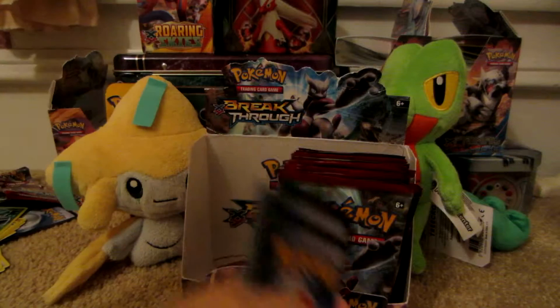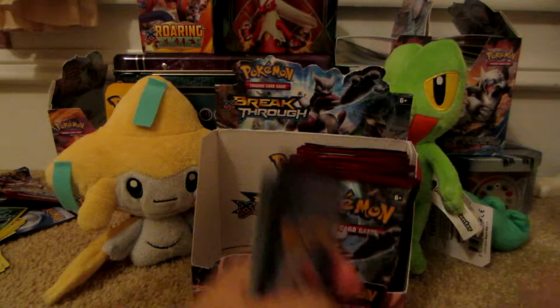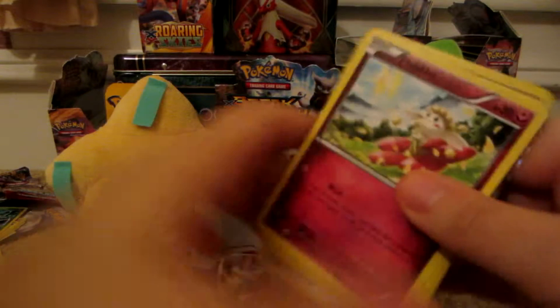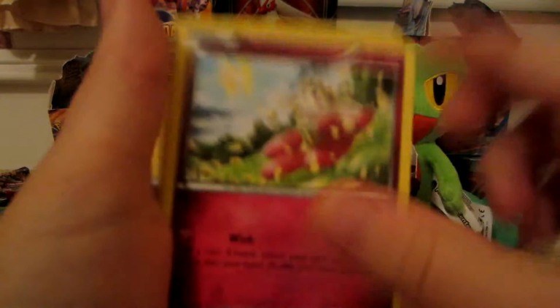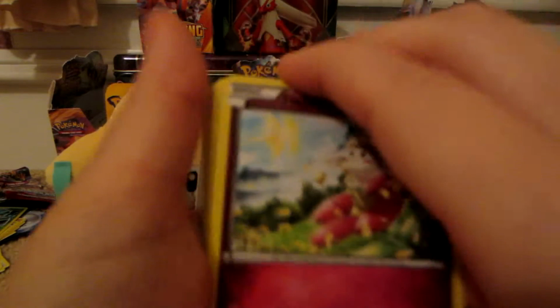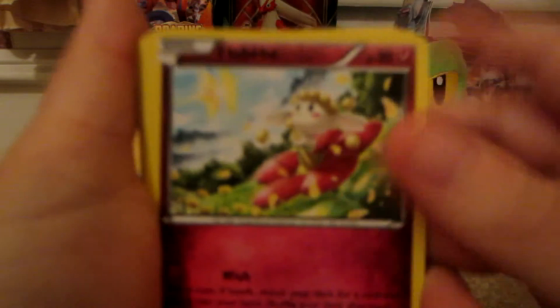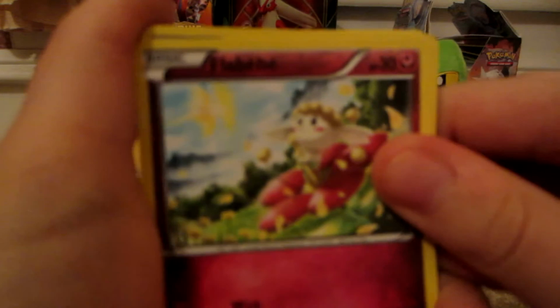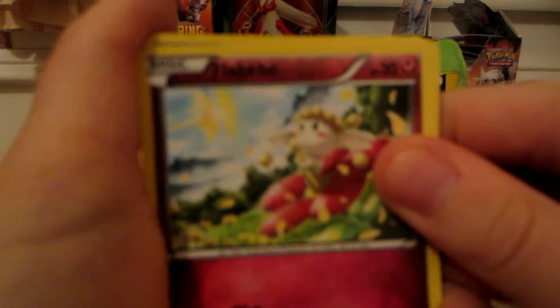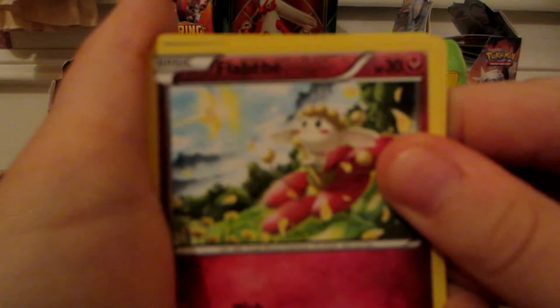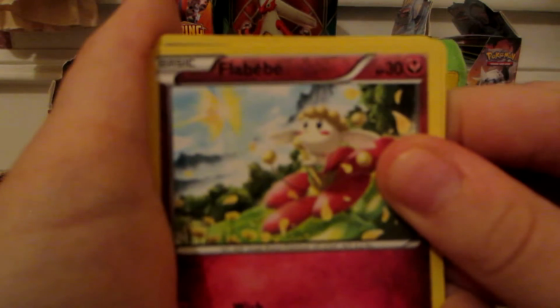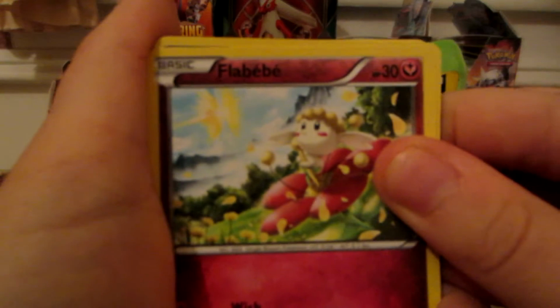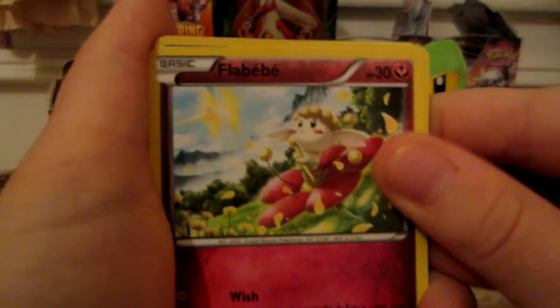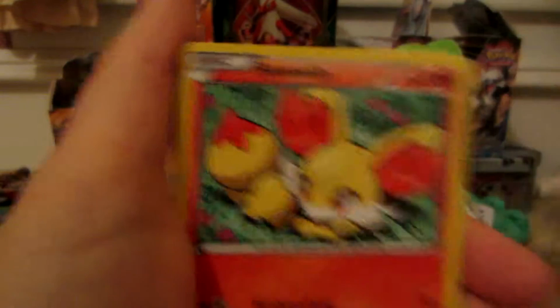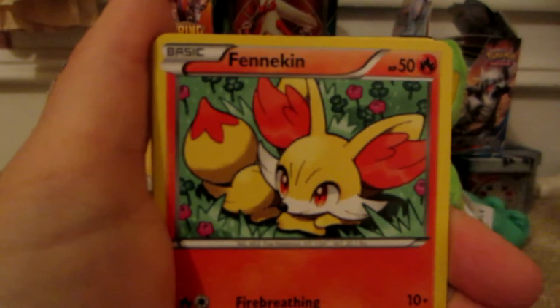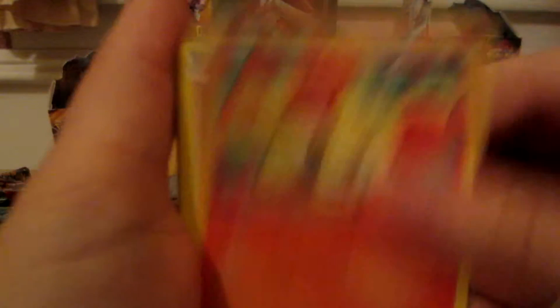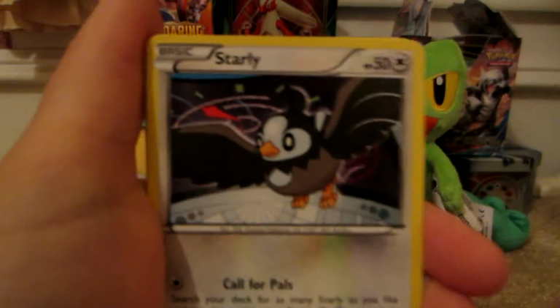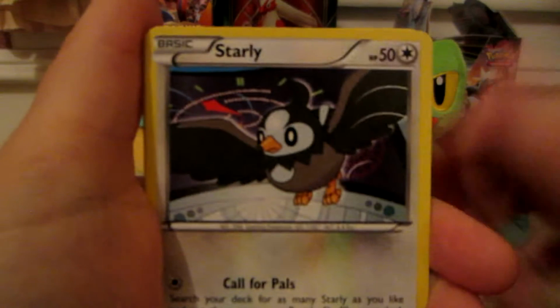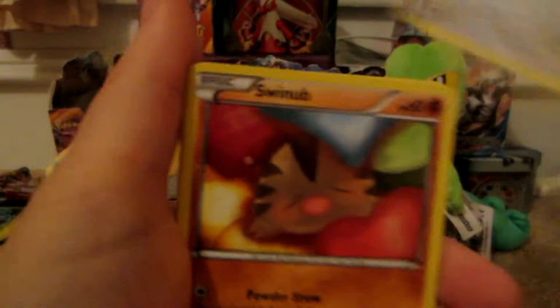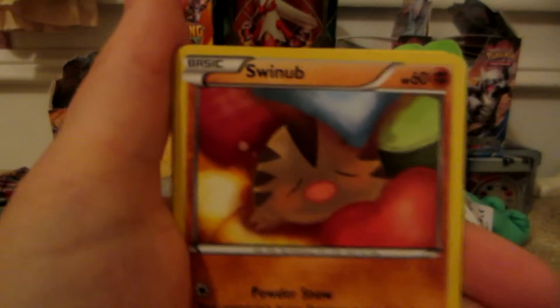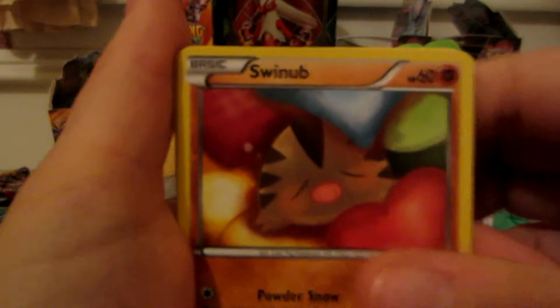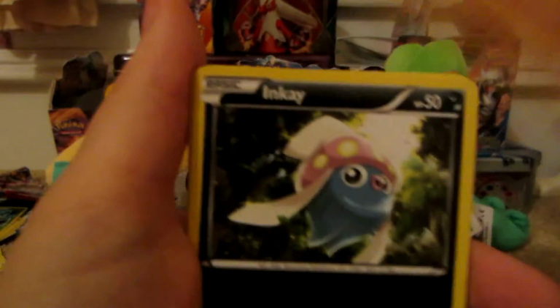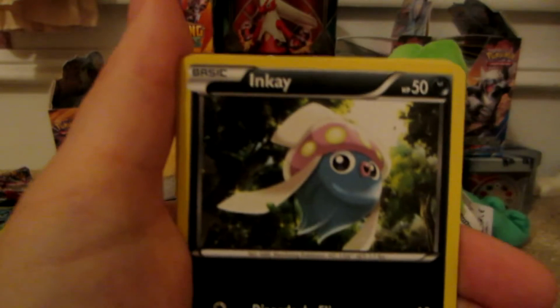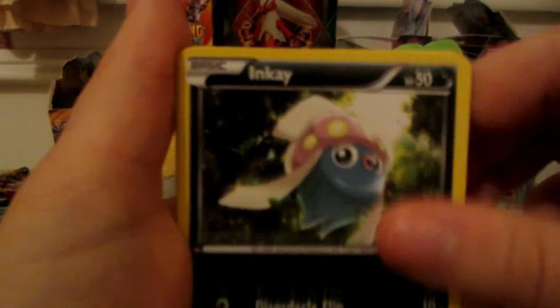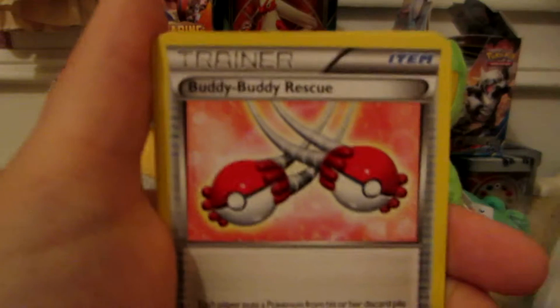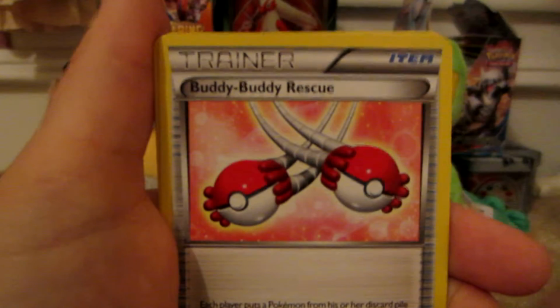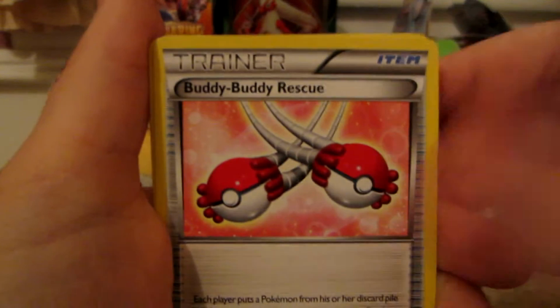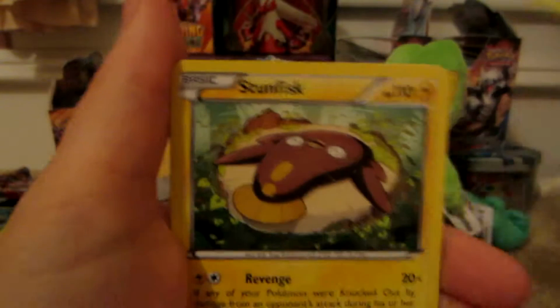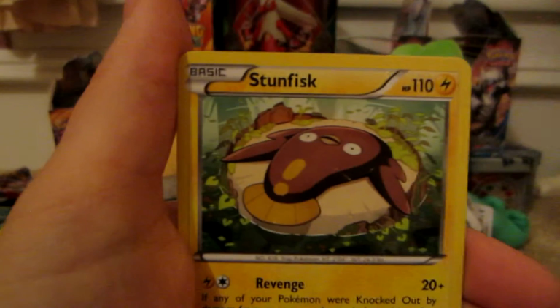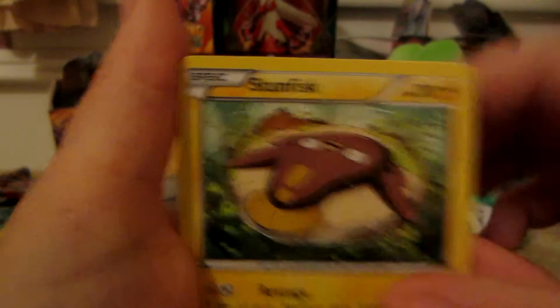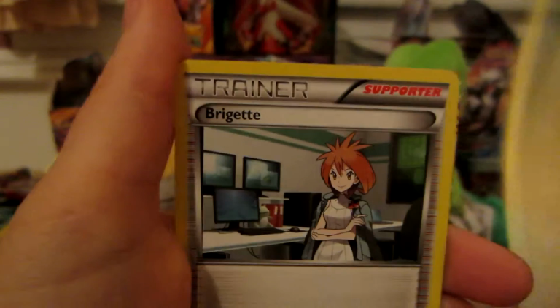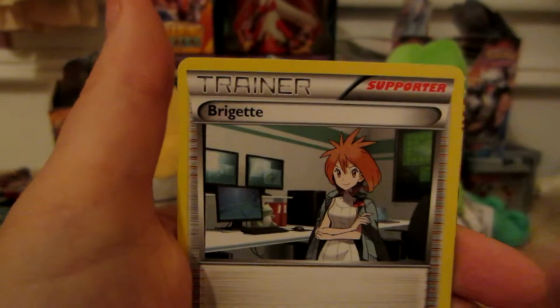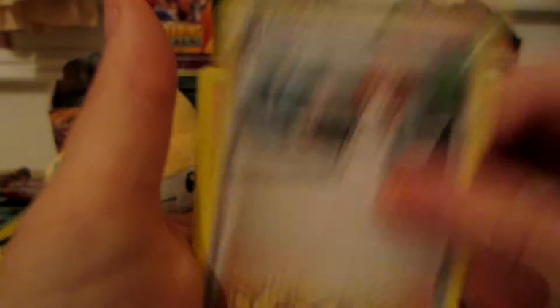Here we have Flabebe, Fennekin, Starly, Swinub, Inkay, Buddy Buddy Rescue, Stunfisk, and Bridget.